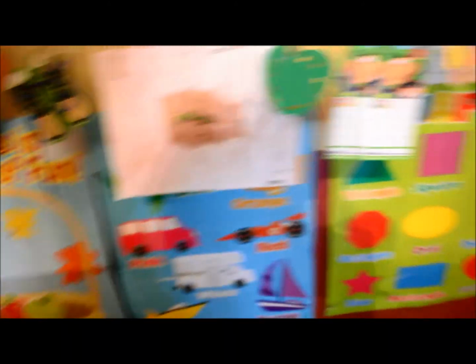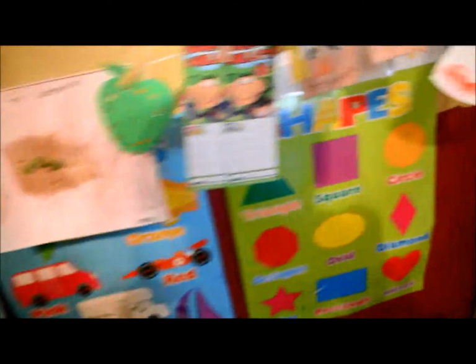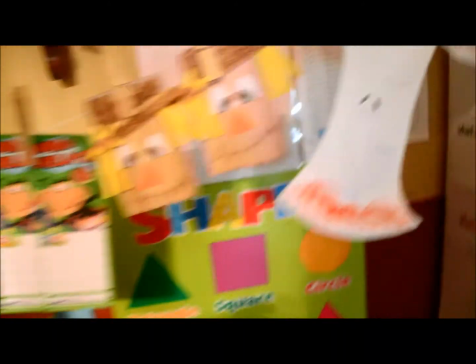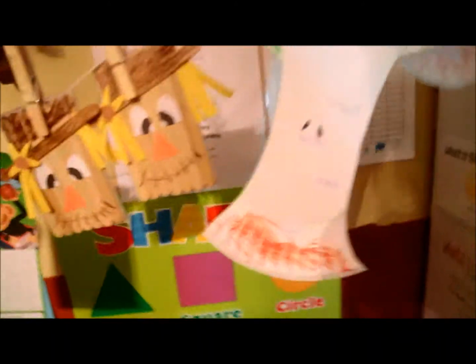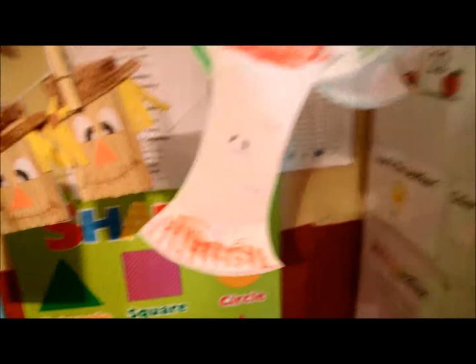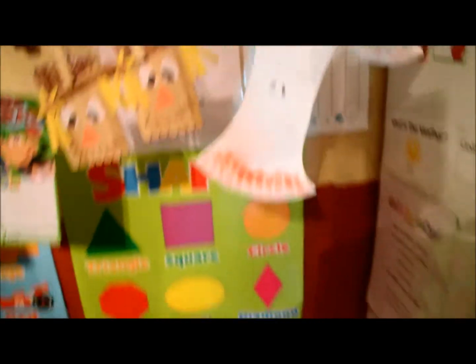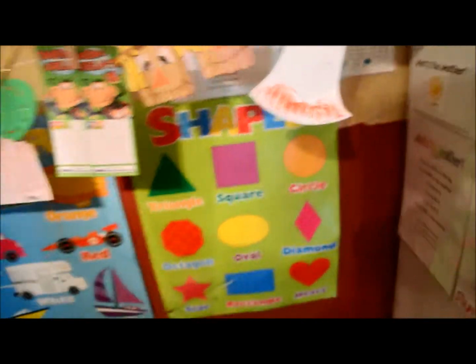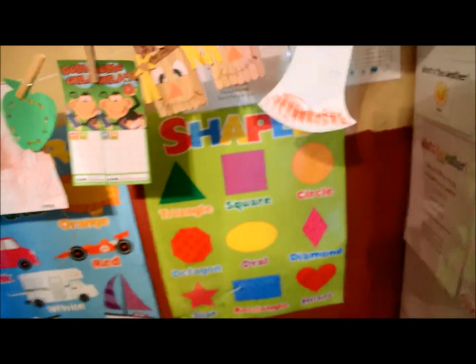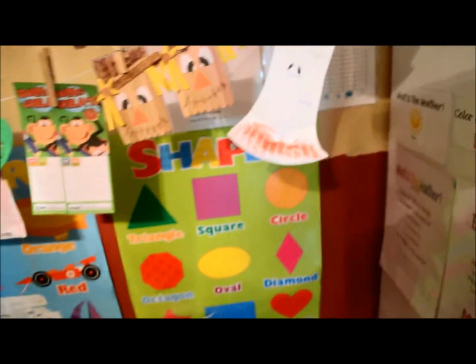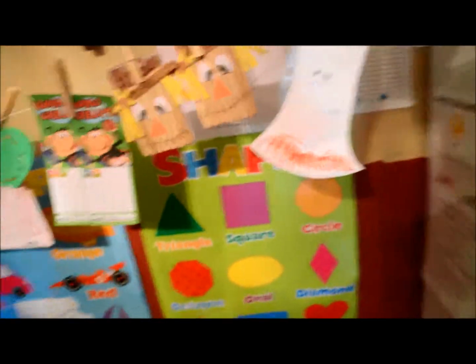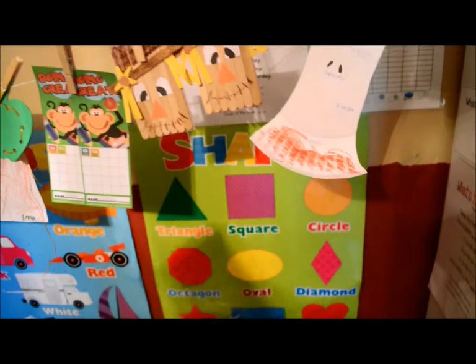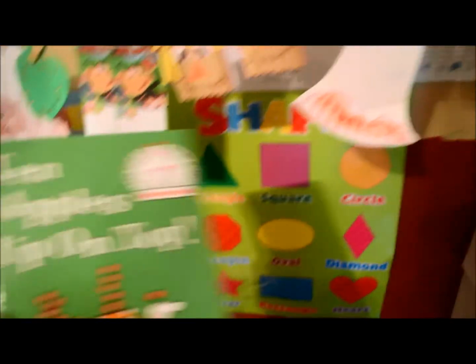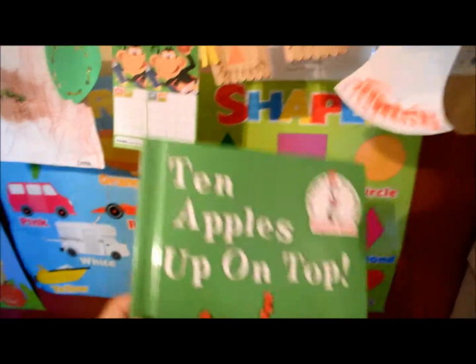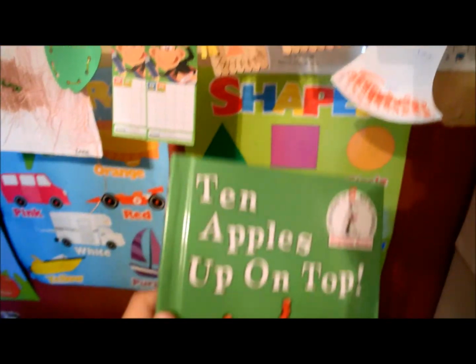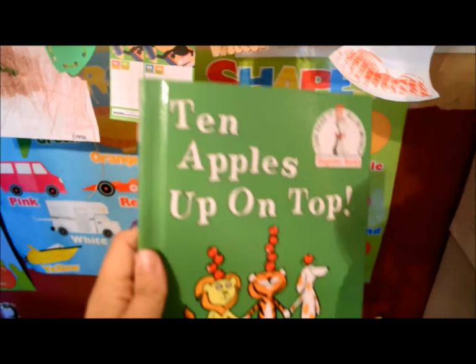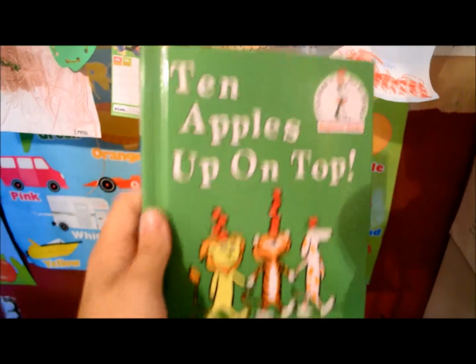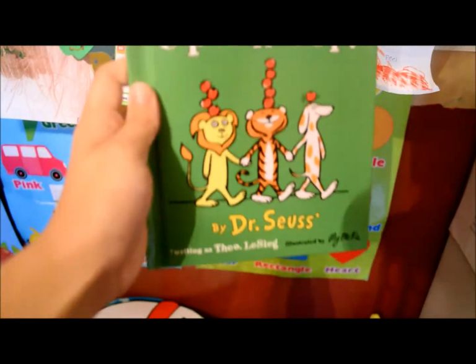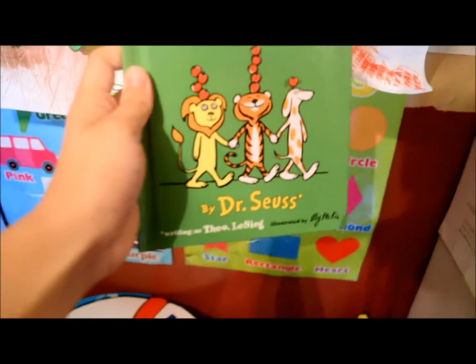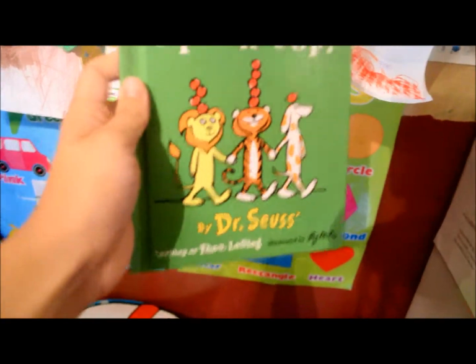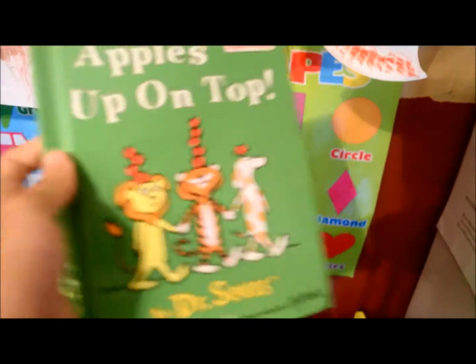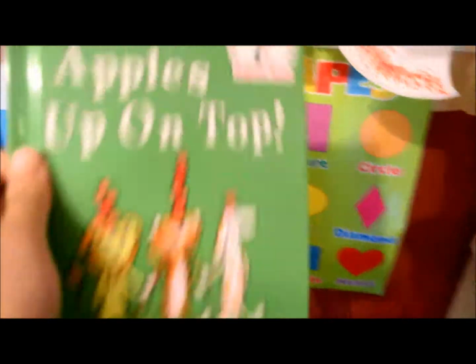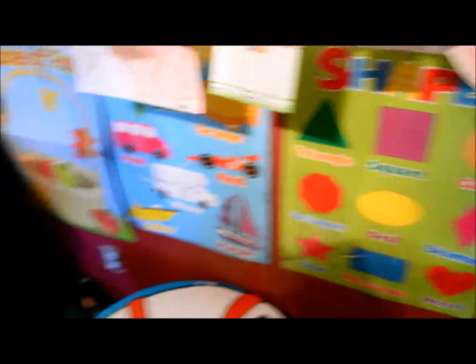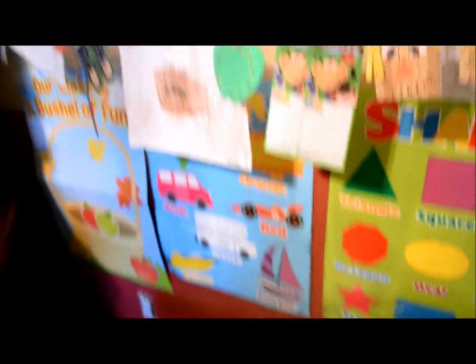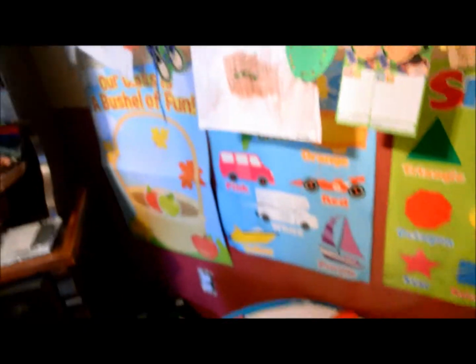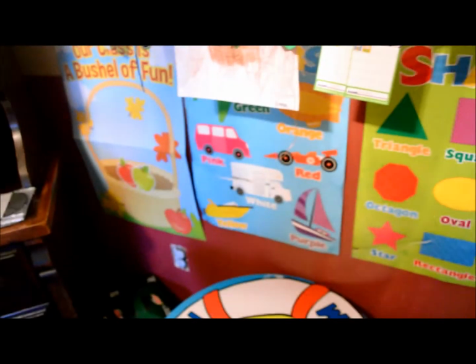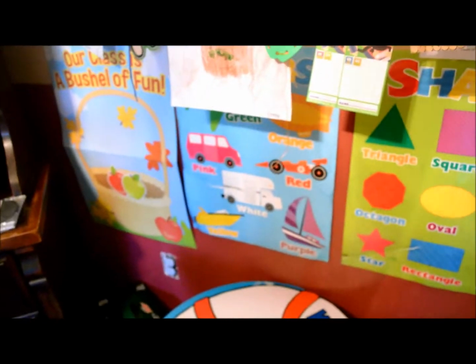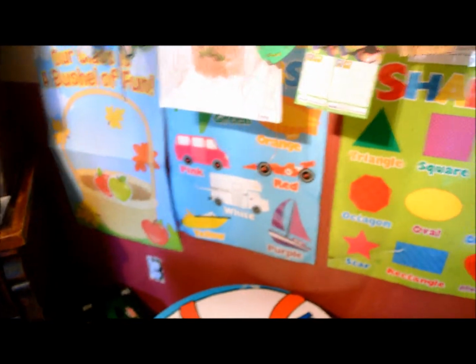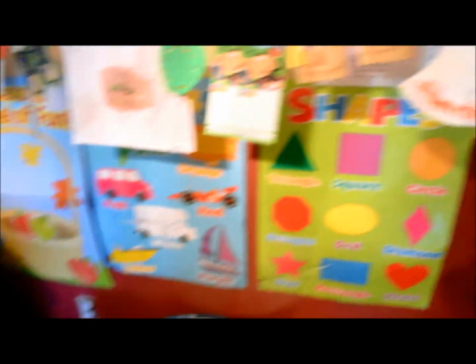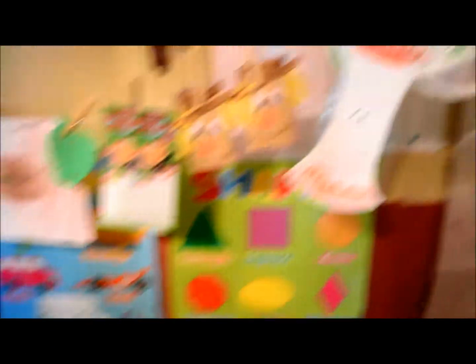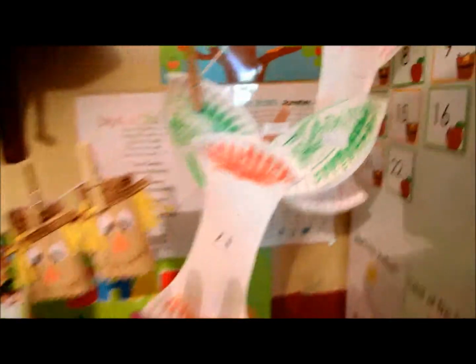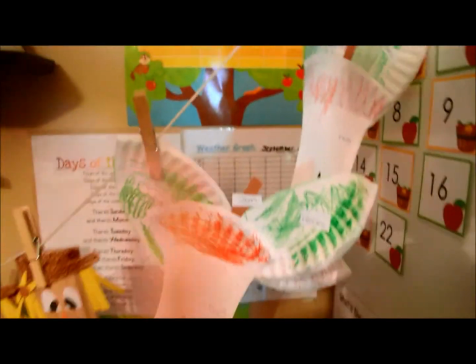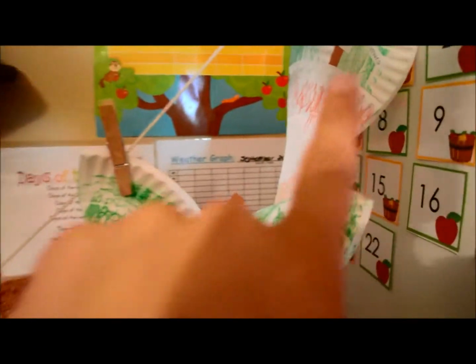We read the book 'Ten Apples Up On Top' by Dr. Seuss. And then we did these apples.